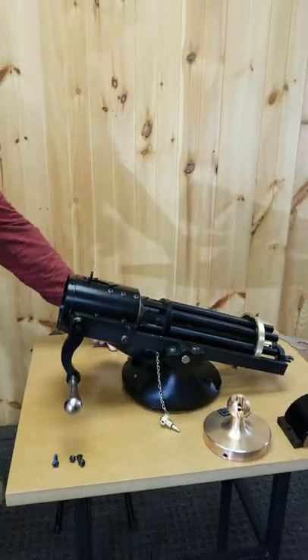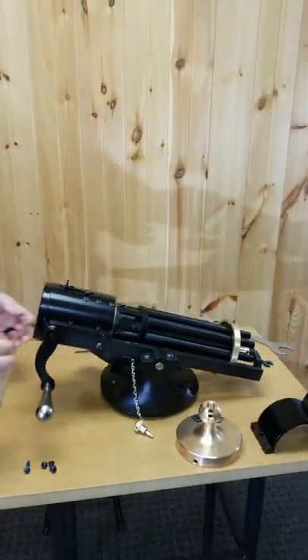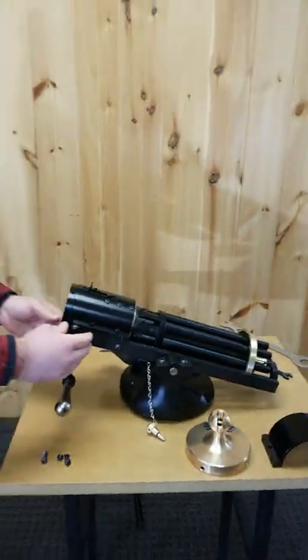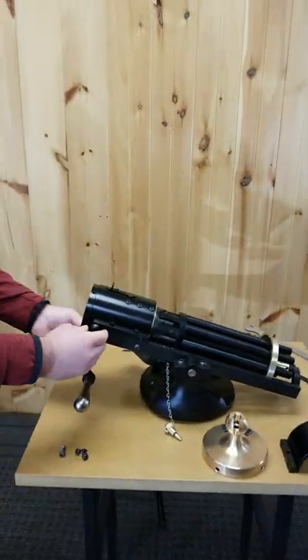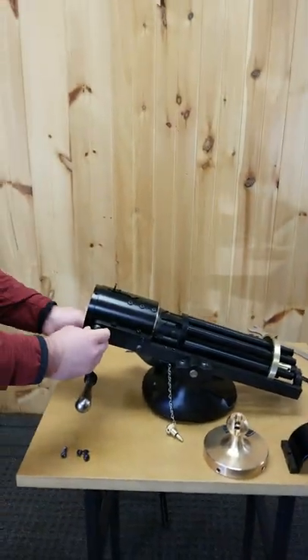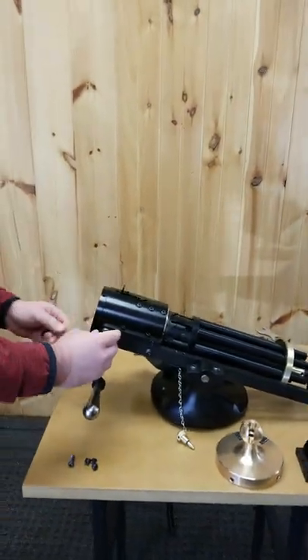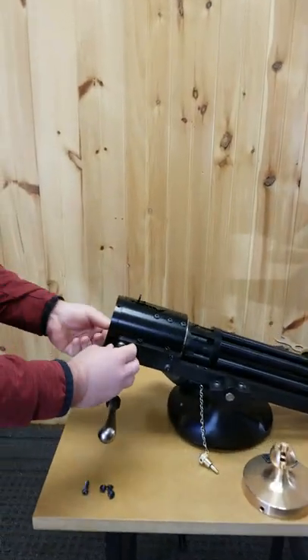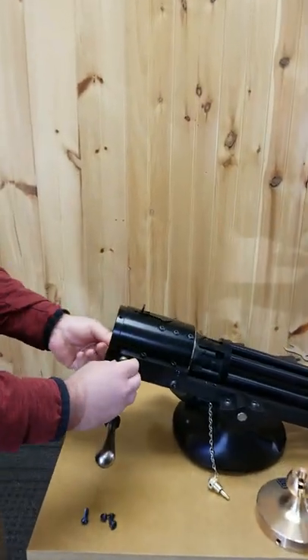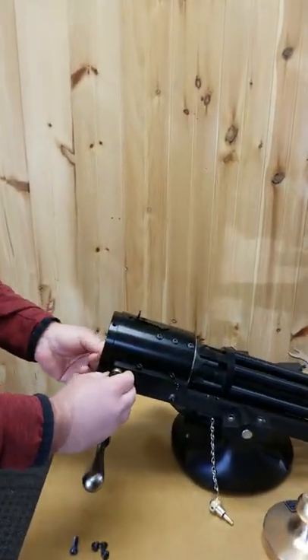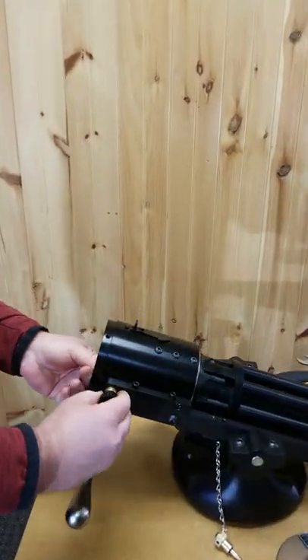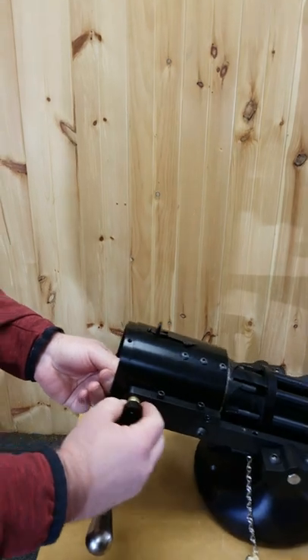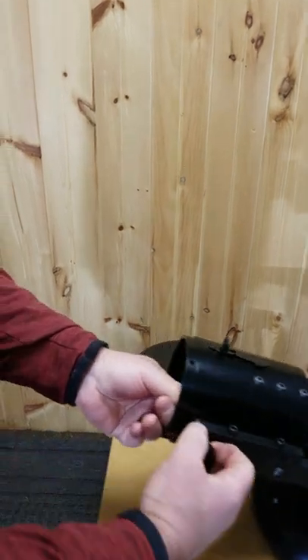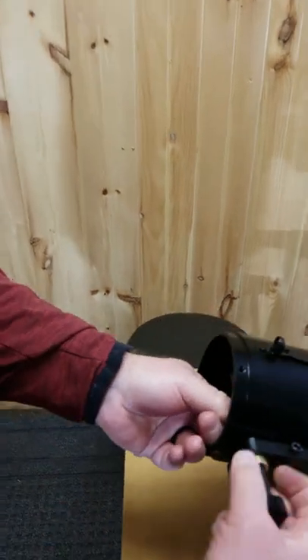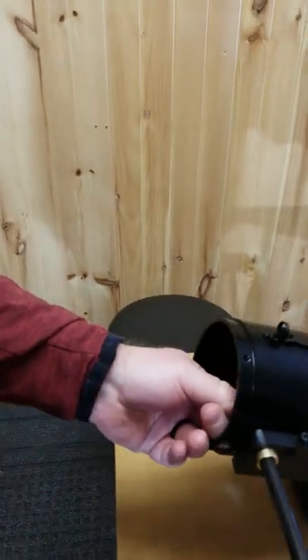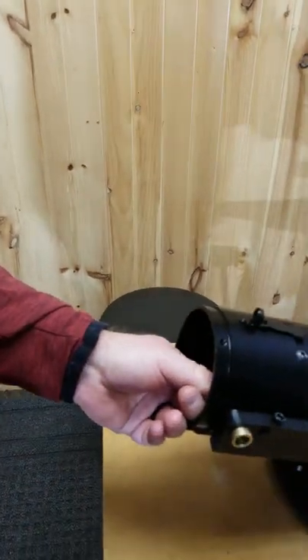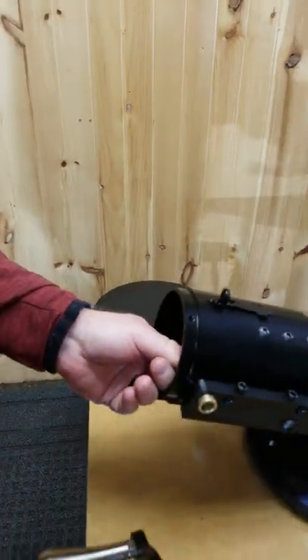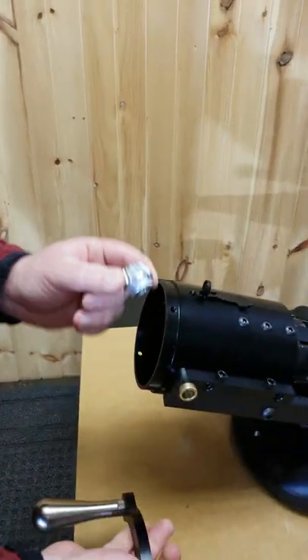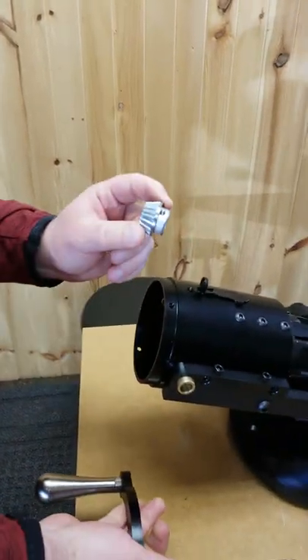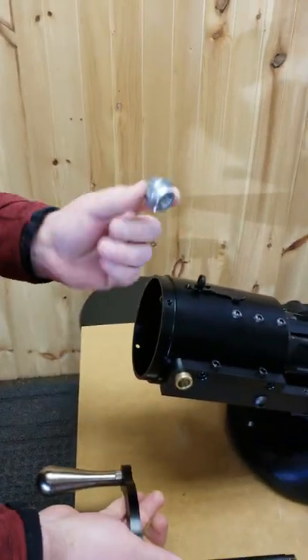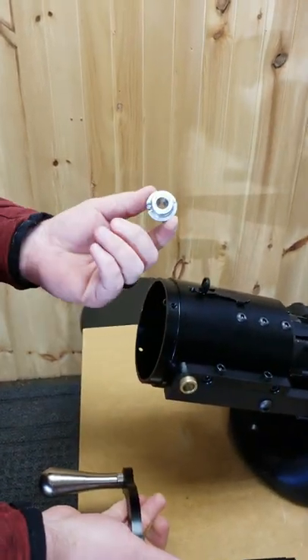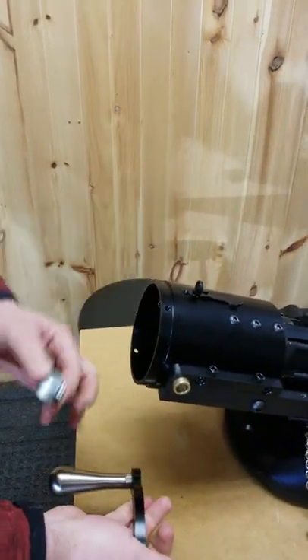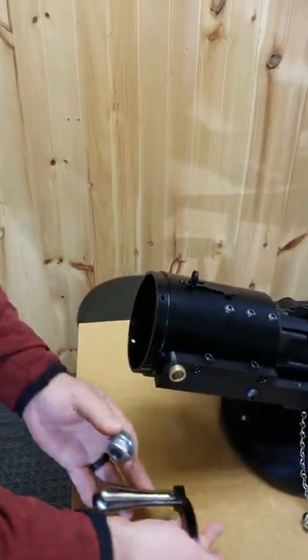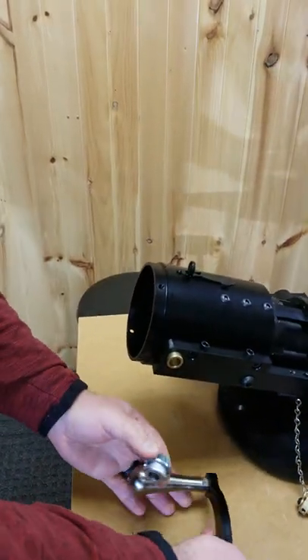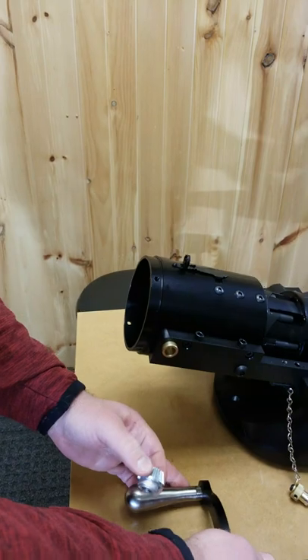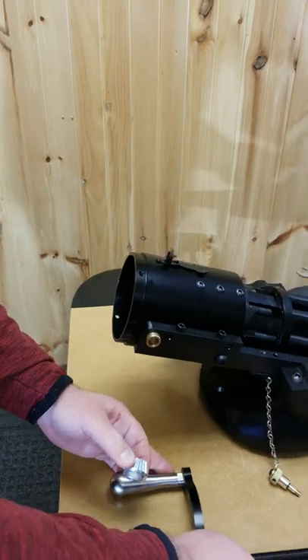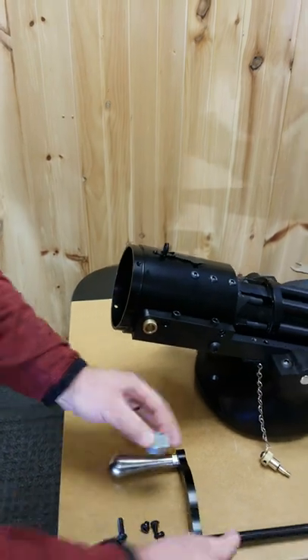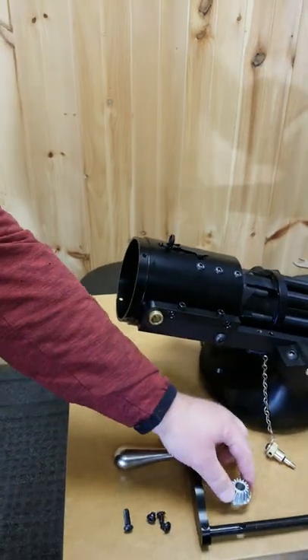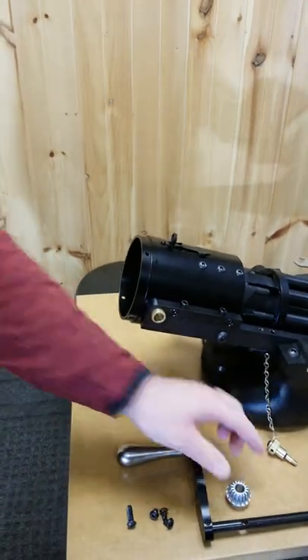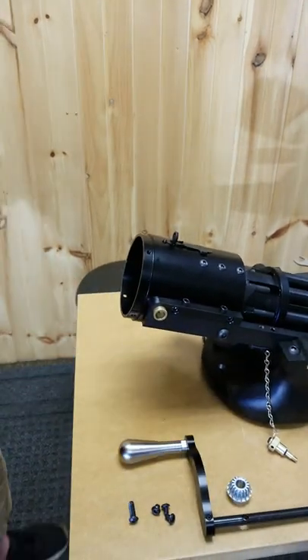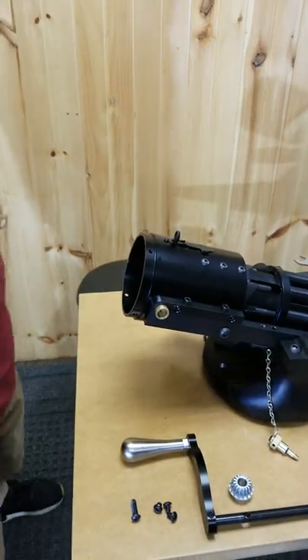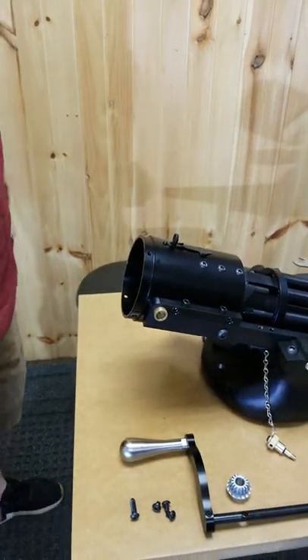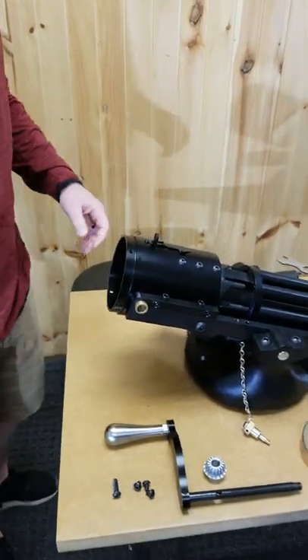From there, you can pull your crank handle, so we'll pull our crank handle now. Then with our free hand, we're holding on to that smaller gear, and then you can set that smaller gear off to the side.